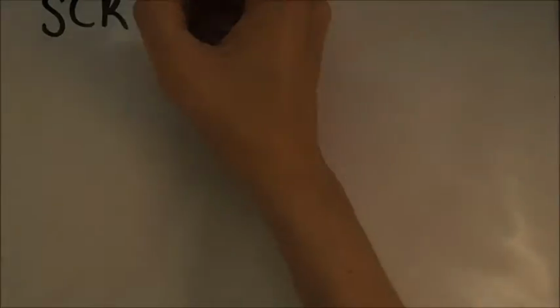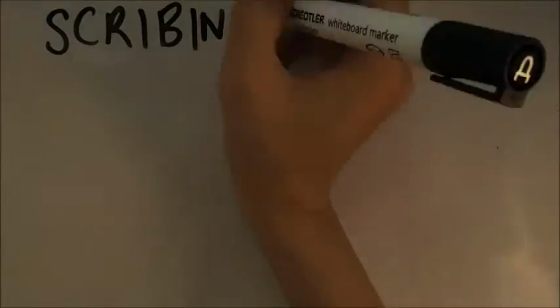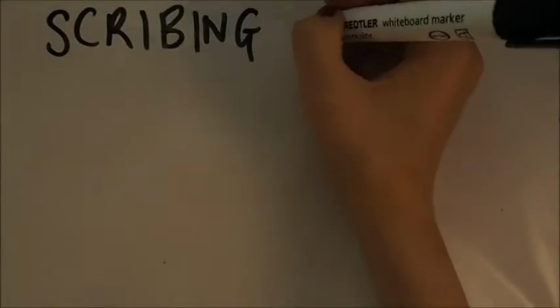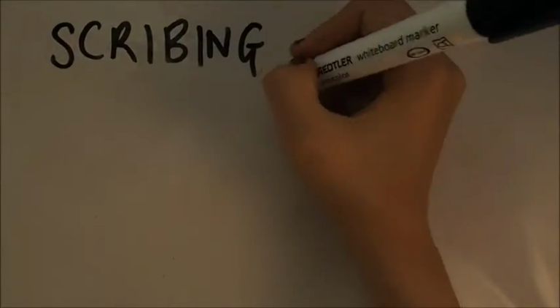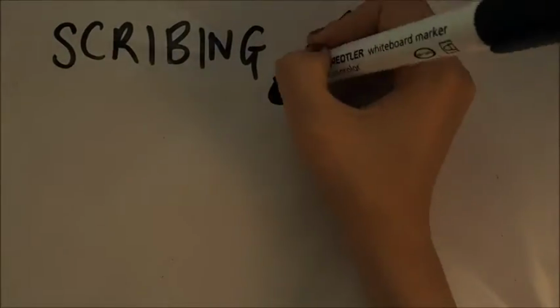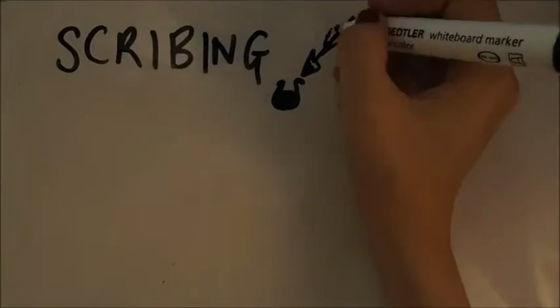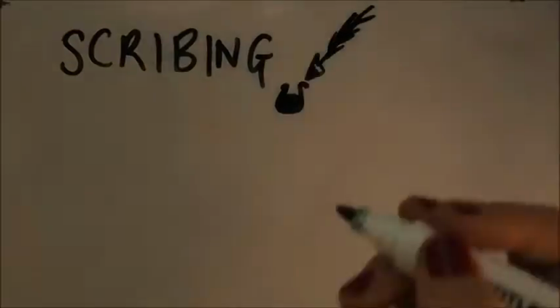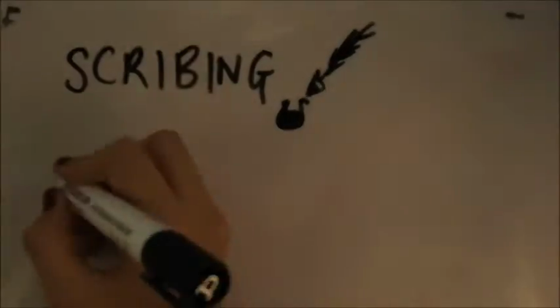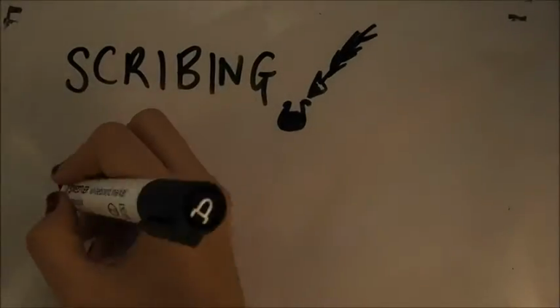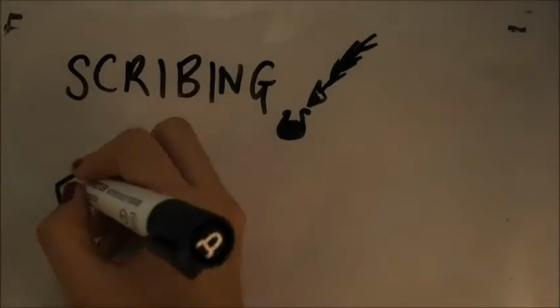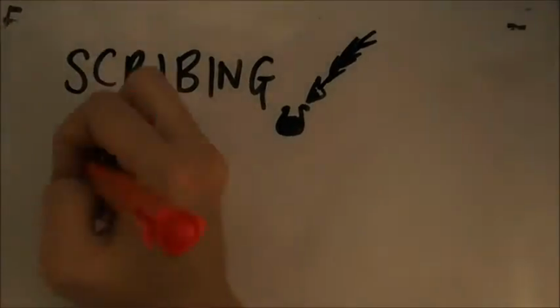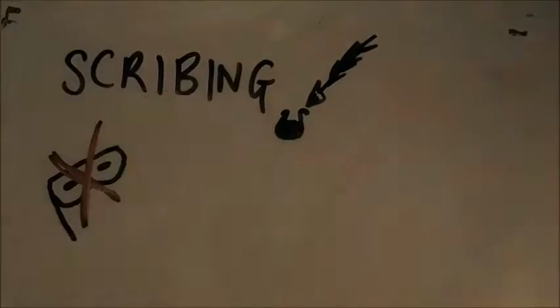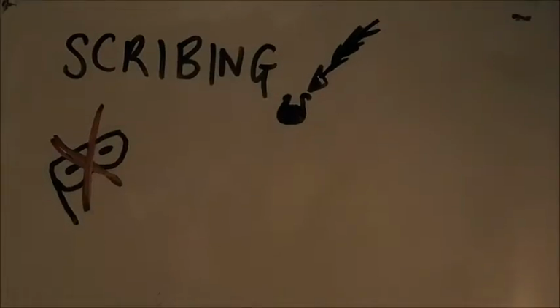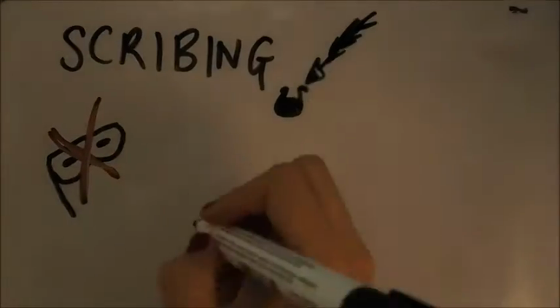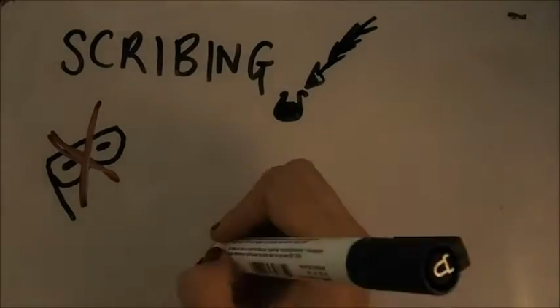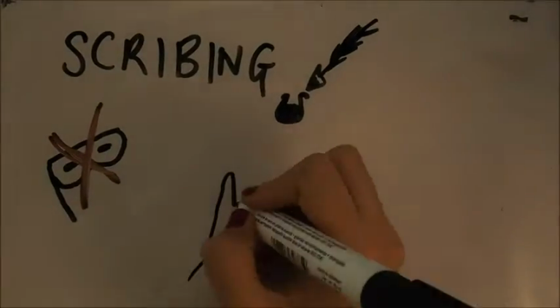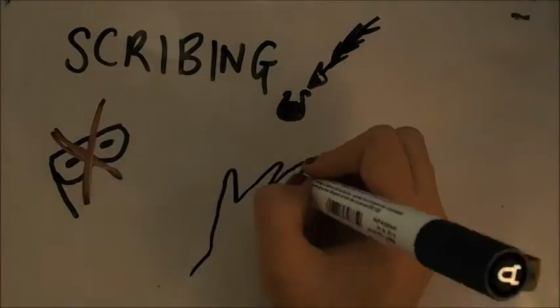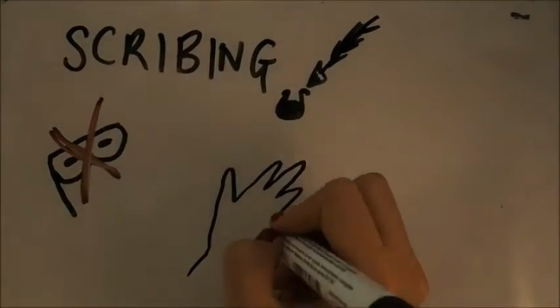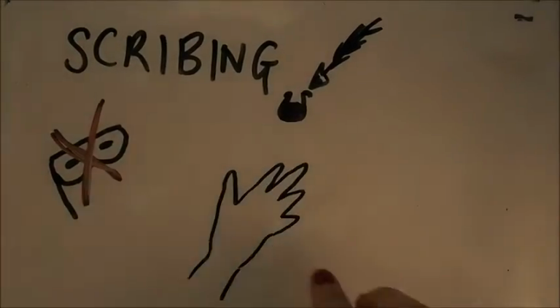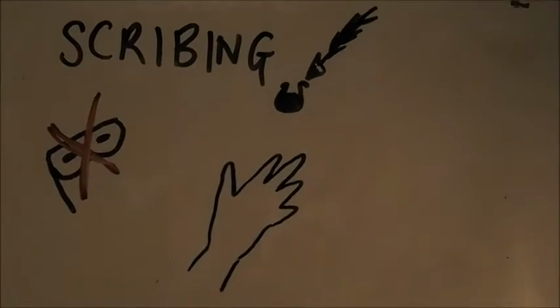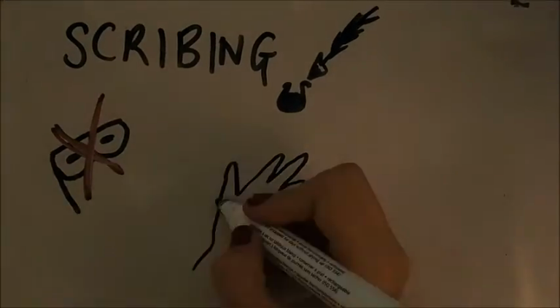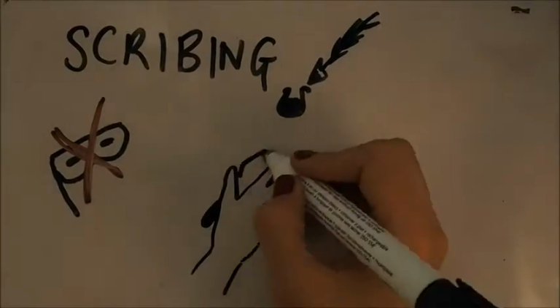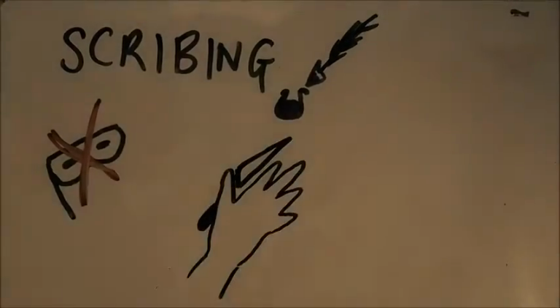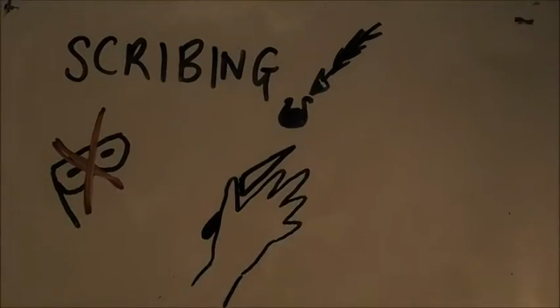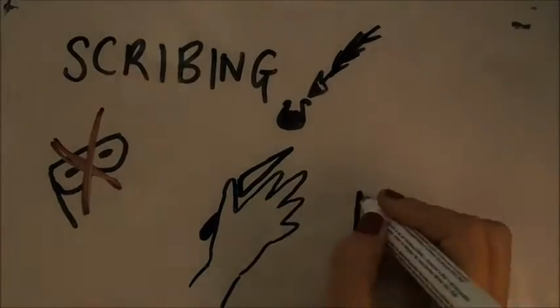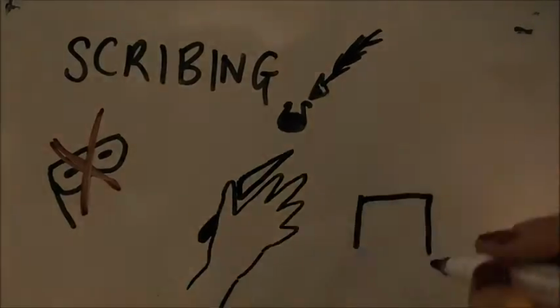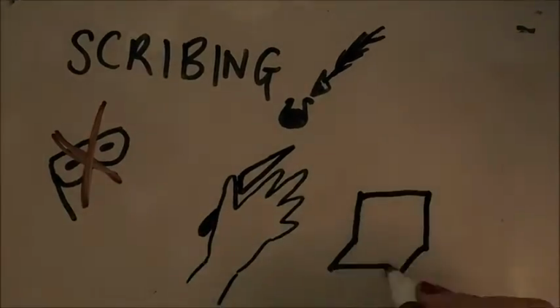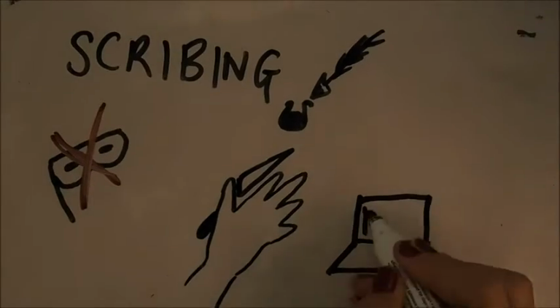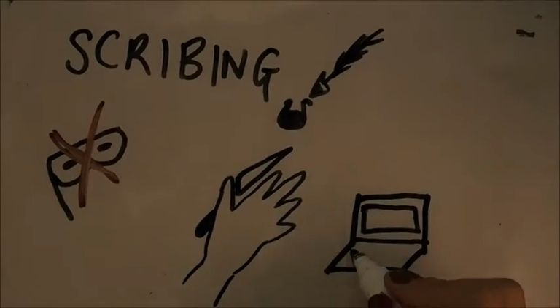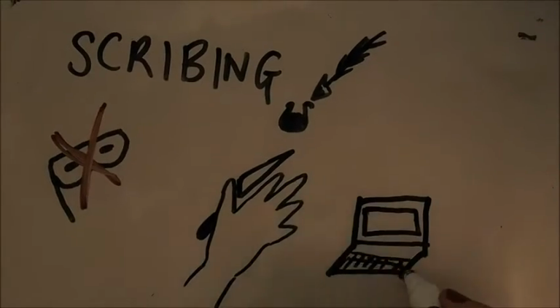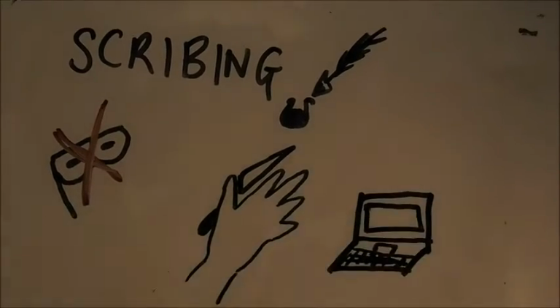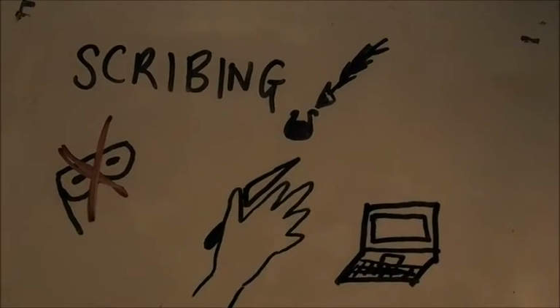Scribing is the removal of masking on the areas to be etched. For decorative applications, this can be done by hand with a scribing knife. For large scale applications, computer numerical control may be used to automate the process.